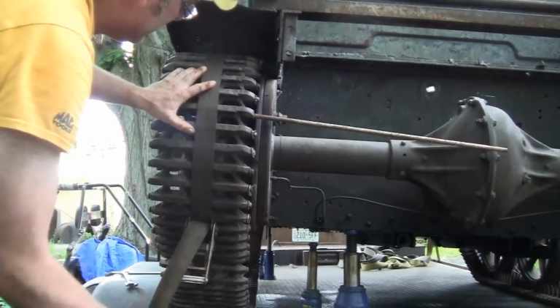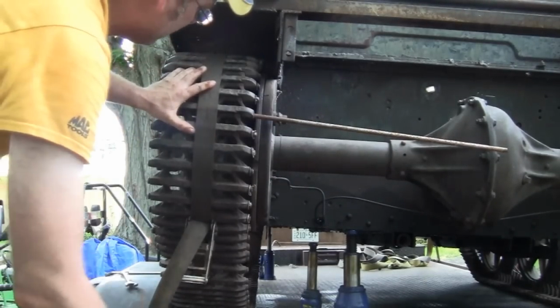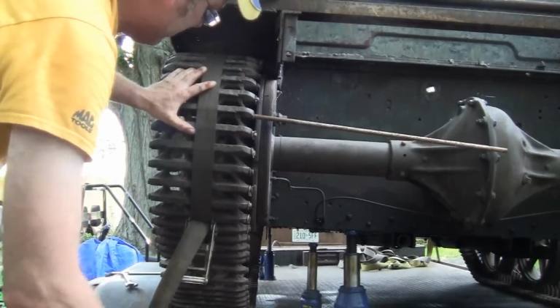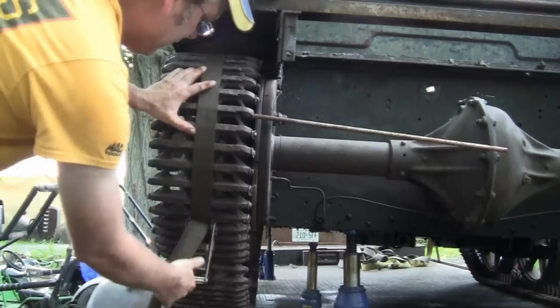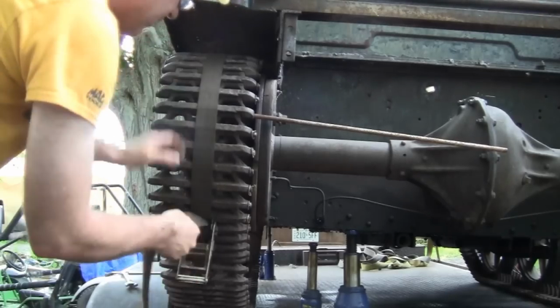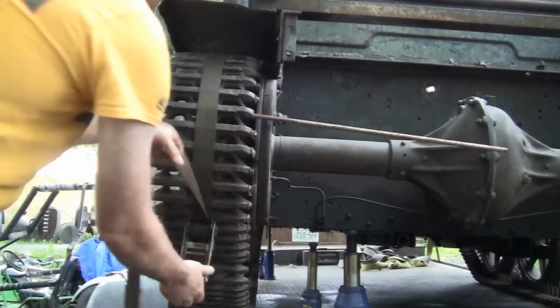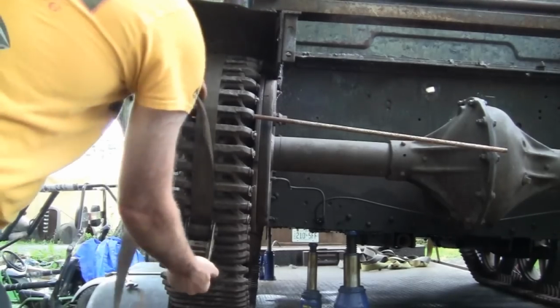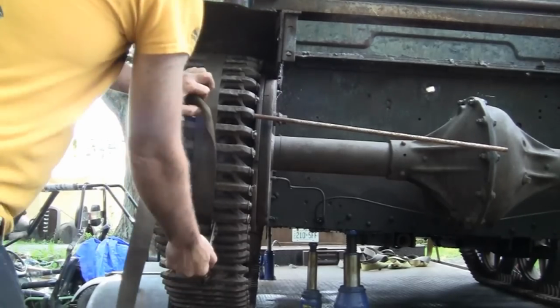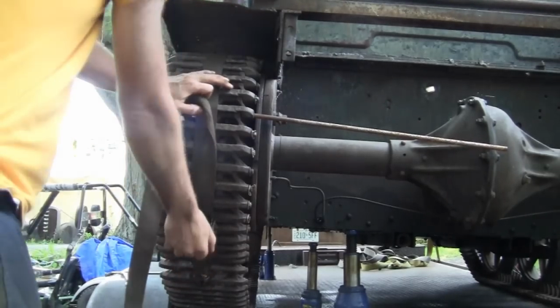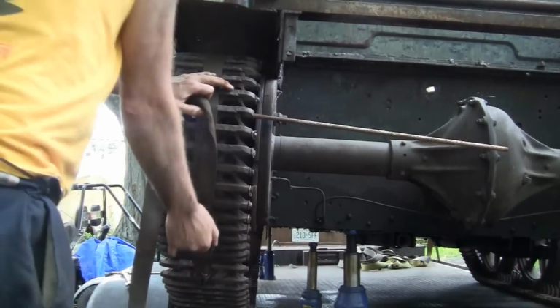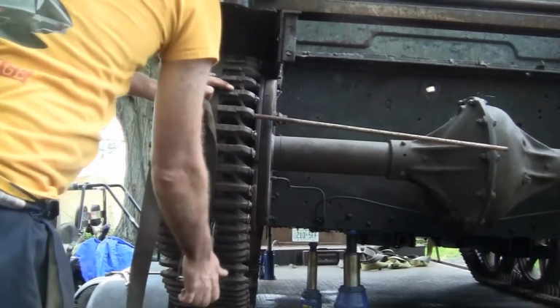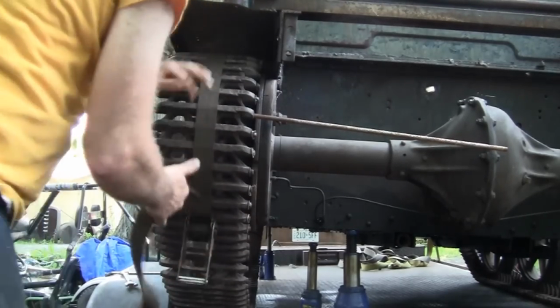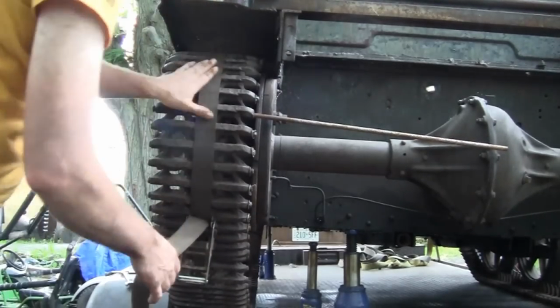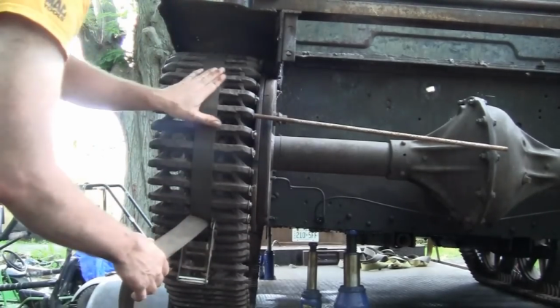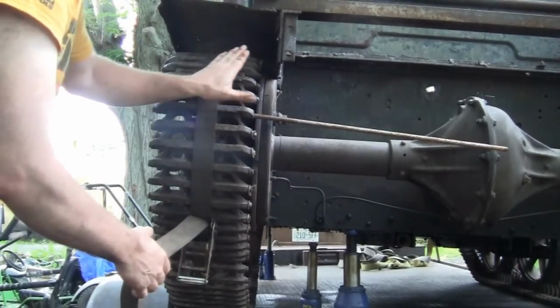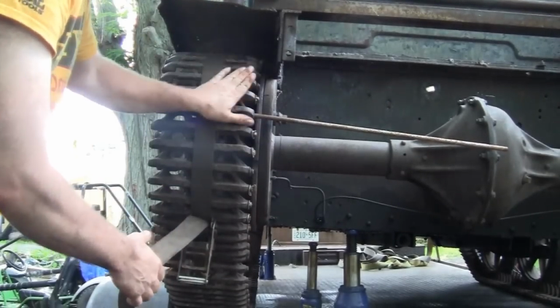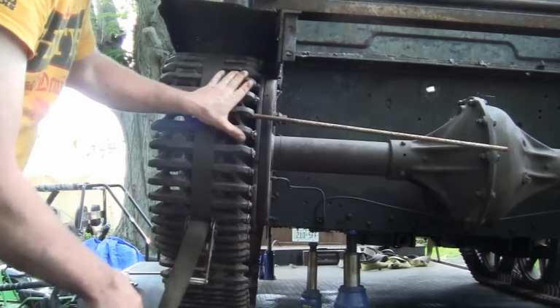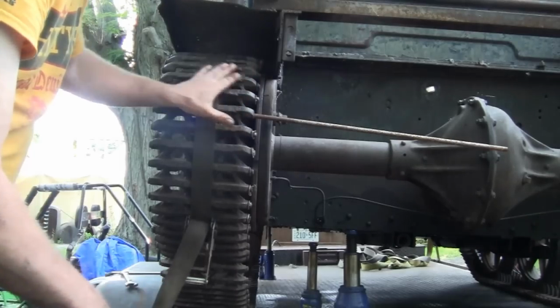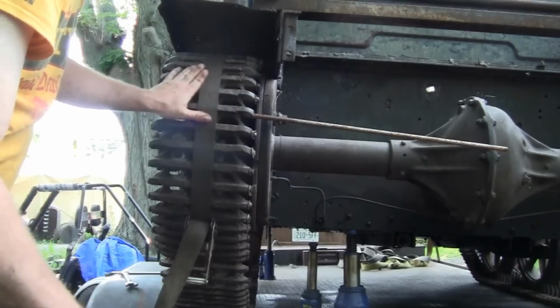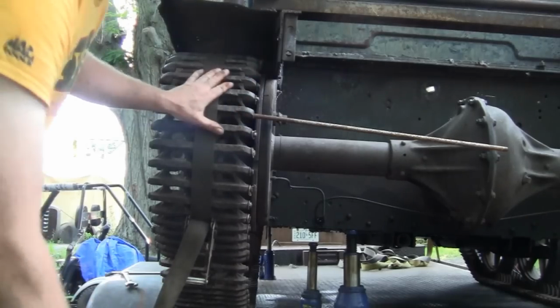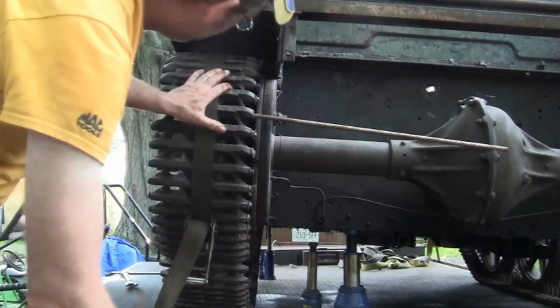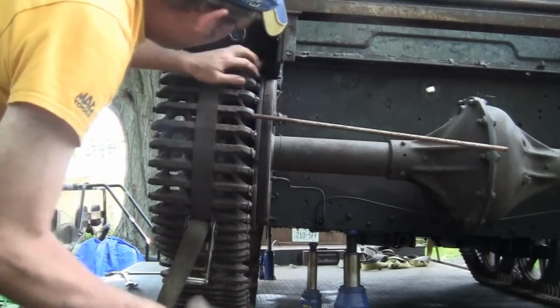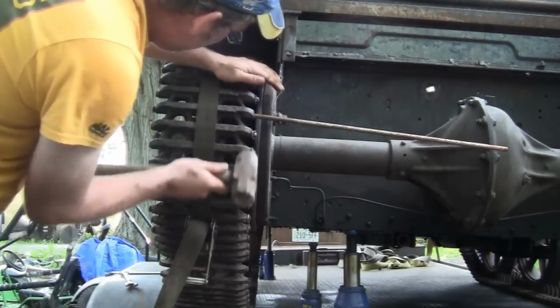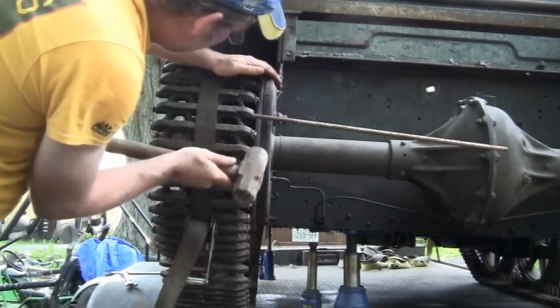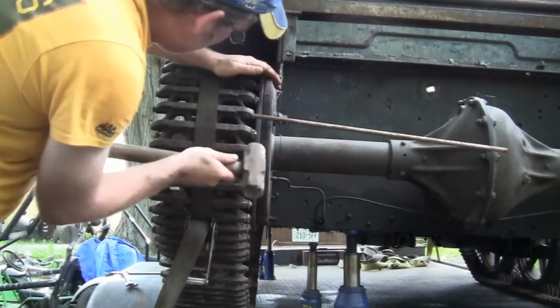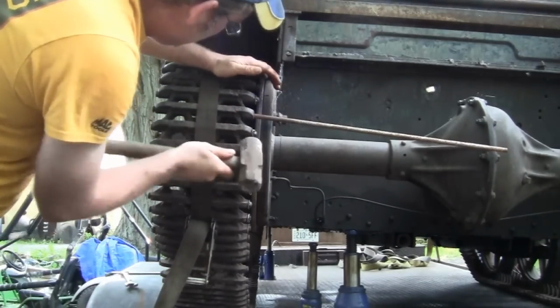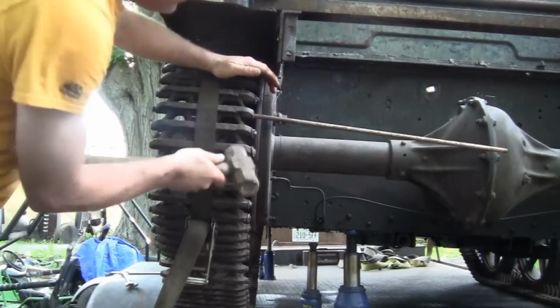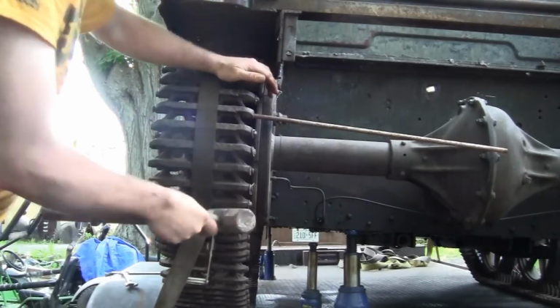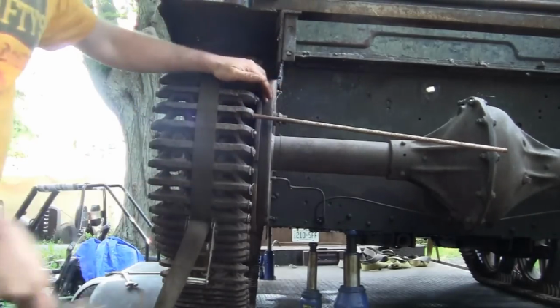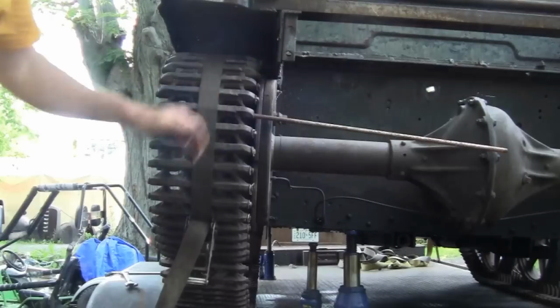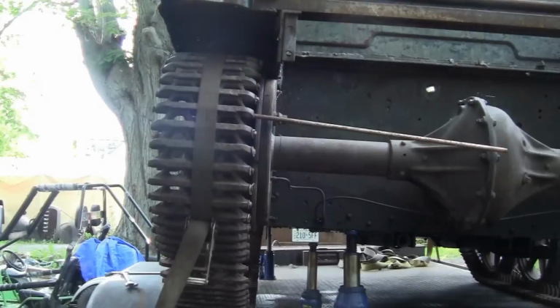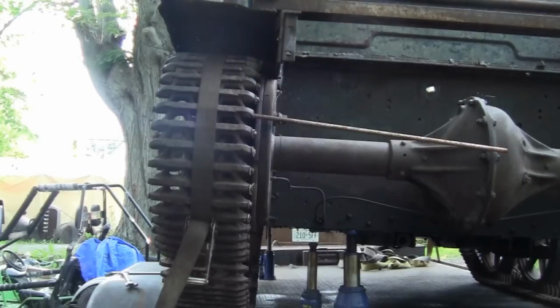That looks like it might grind up, maybe a little more. I should have put the strap over on this side more, not in the middle, but it works. I'll get it on the inside for you guys.